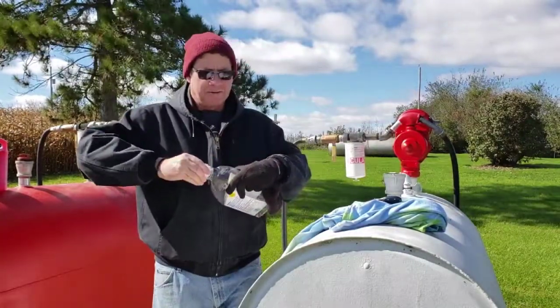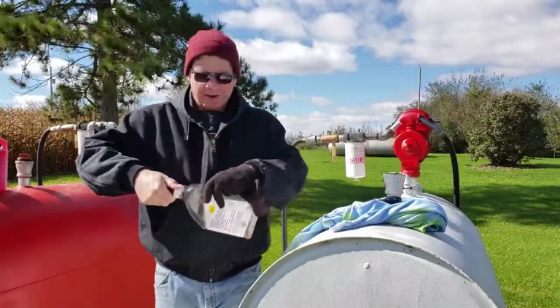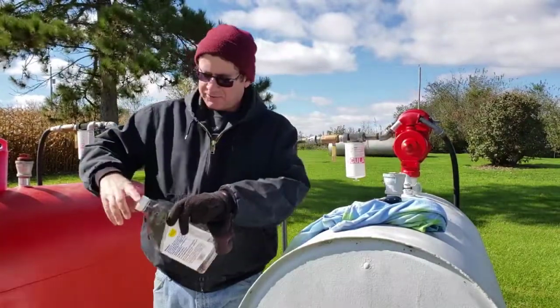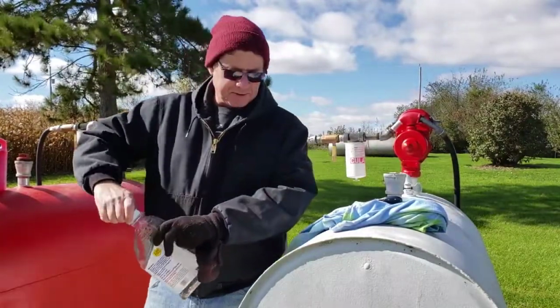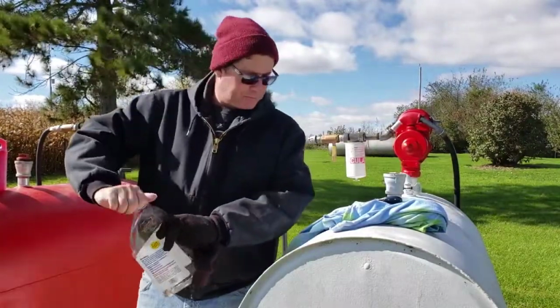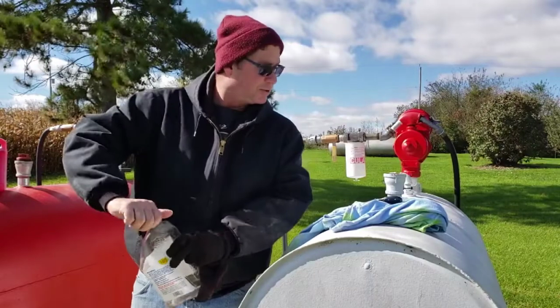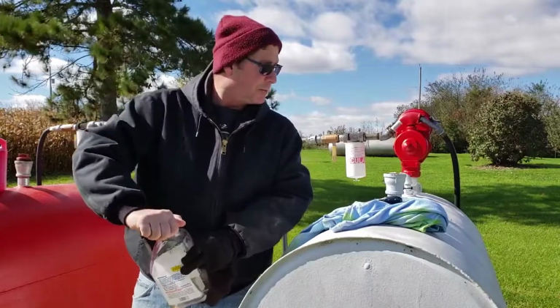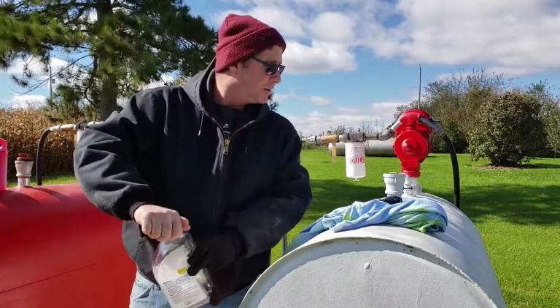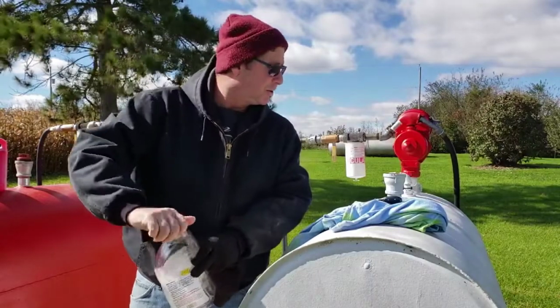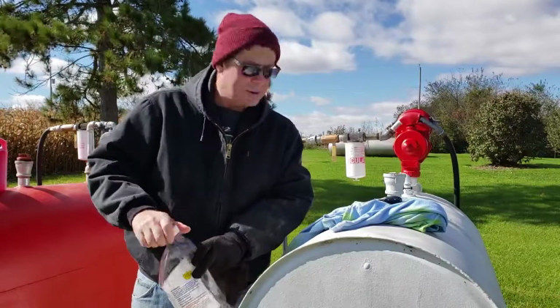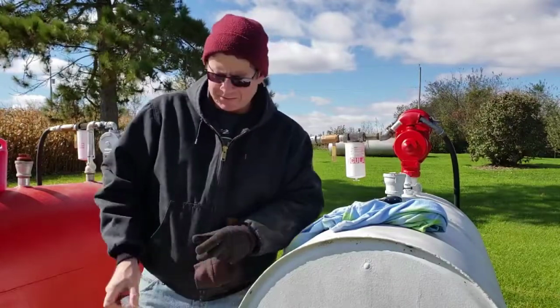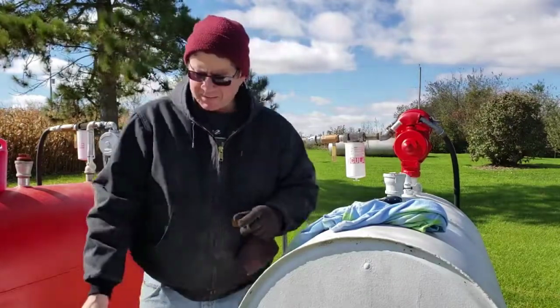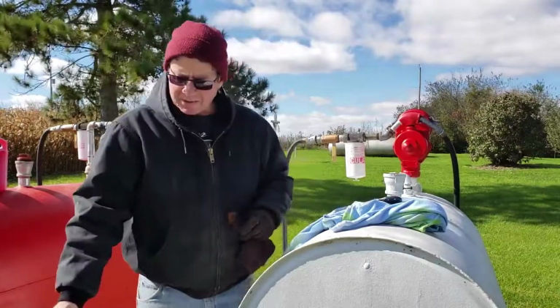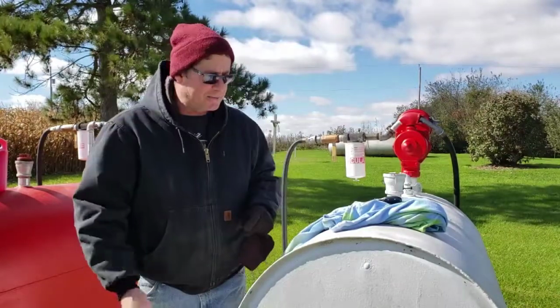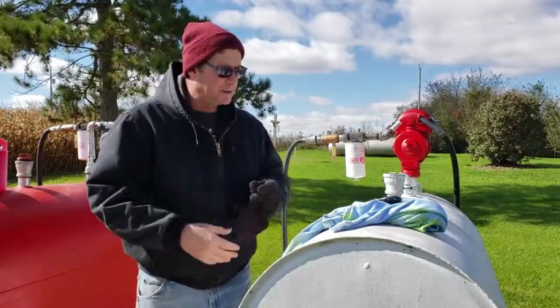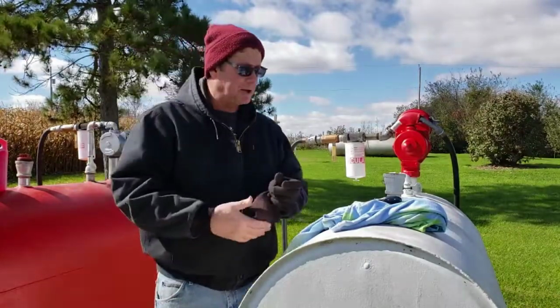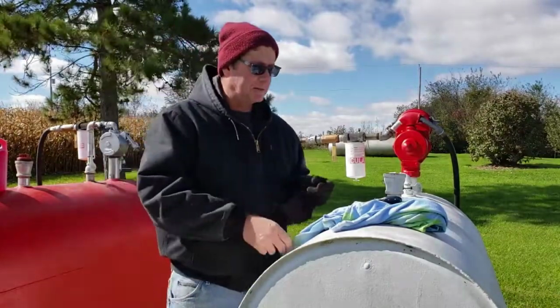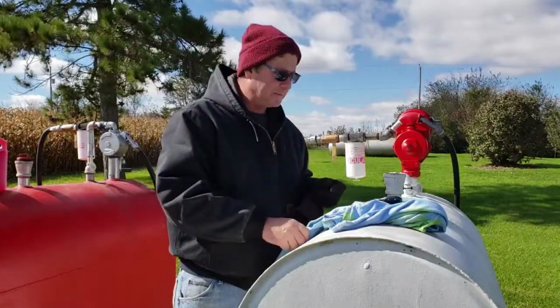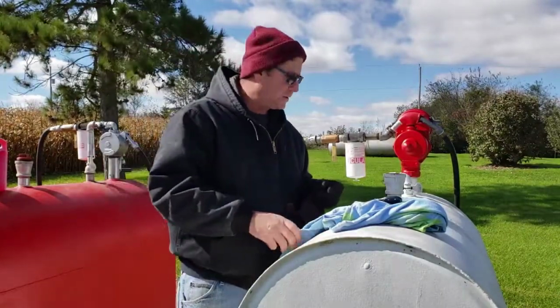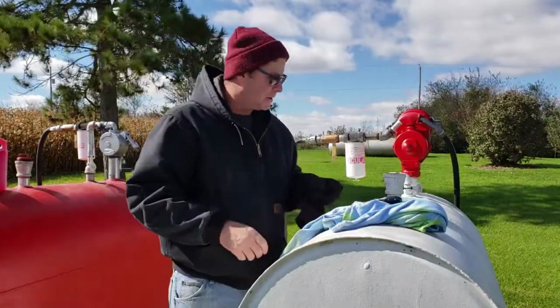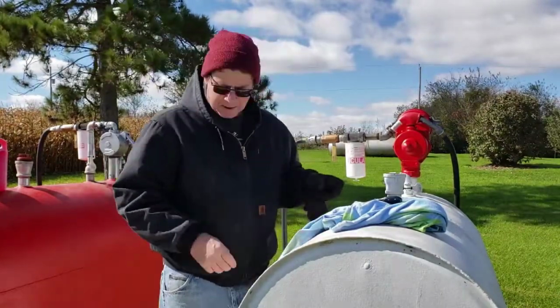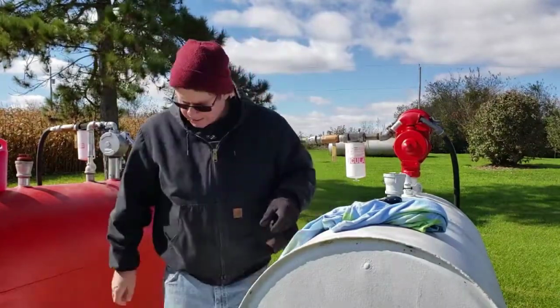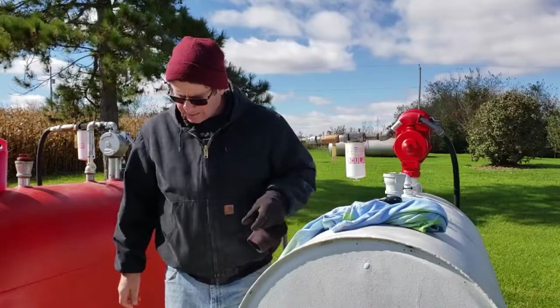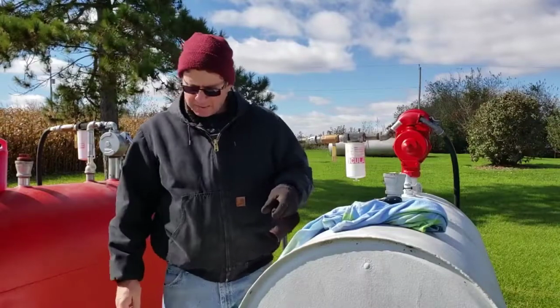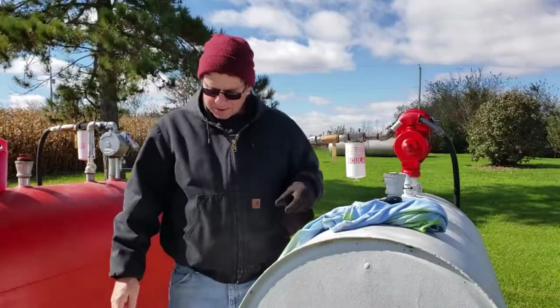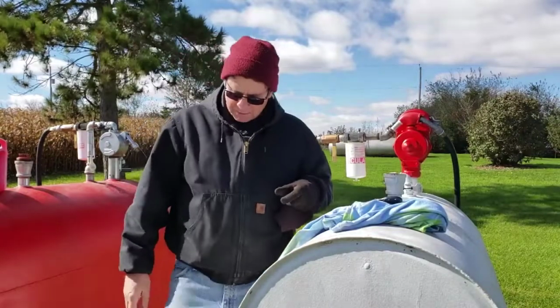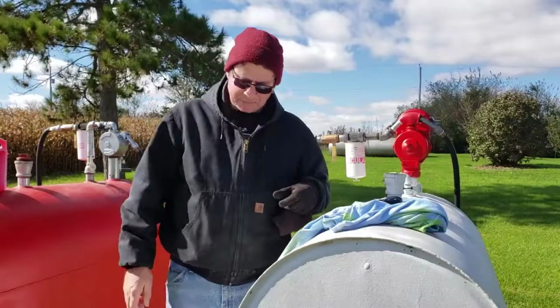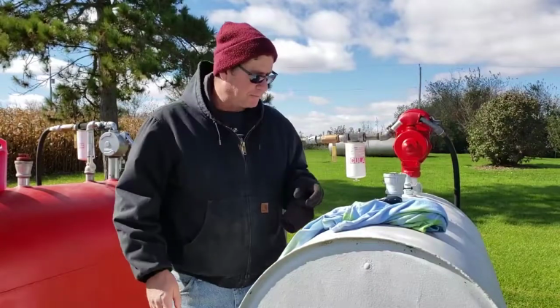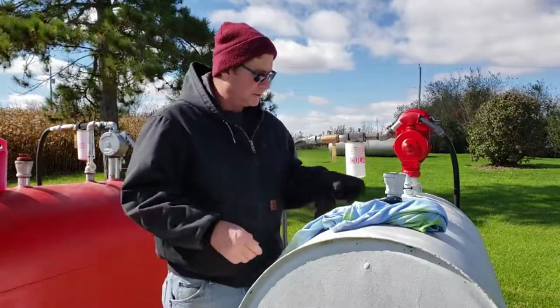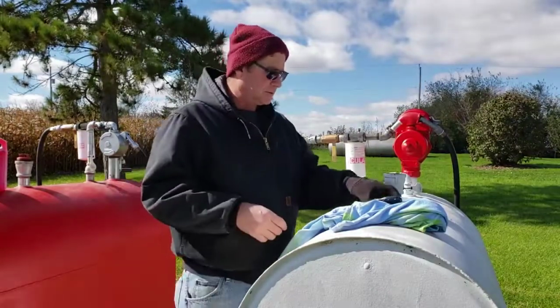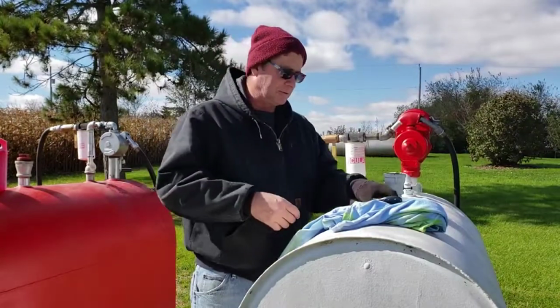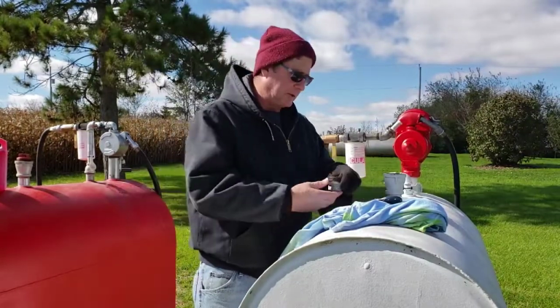I've had diesel fuel gel up on me in the wintertime when I'm trying to plow my driveway, and let me tell you, it's not fun. I make sure I put enough stuff in there so I don't have that happen.